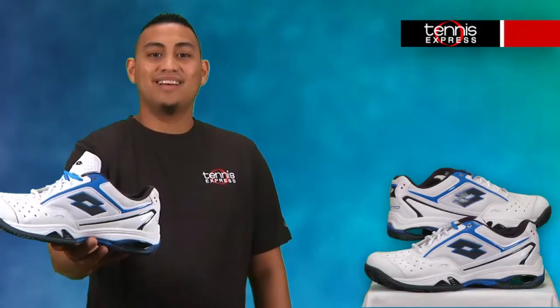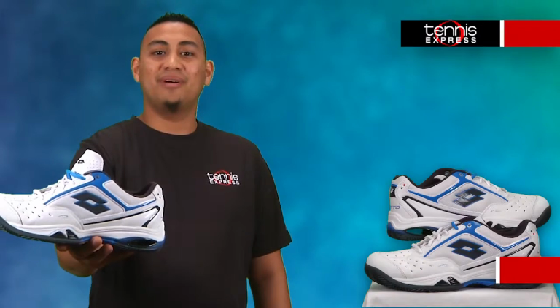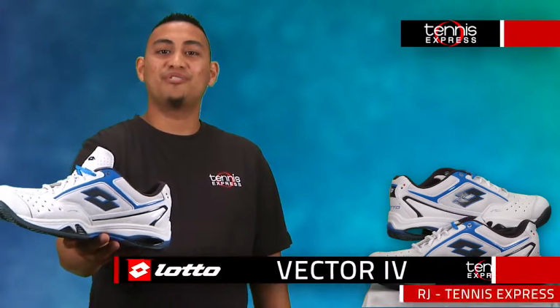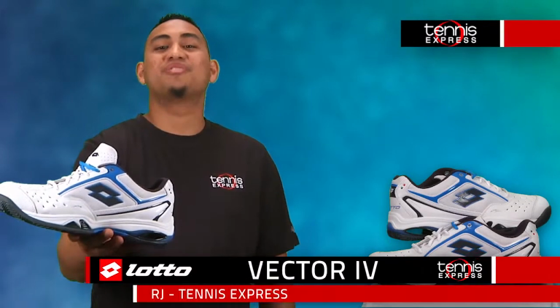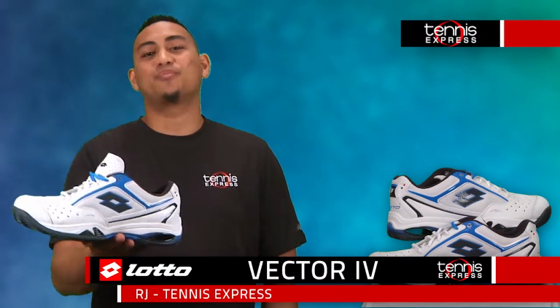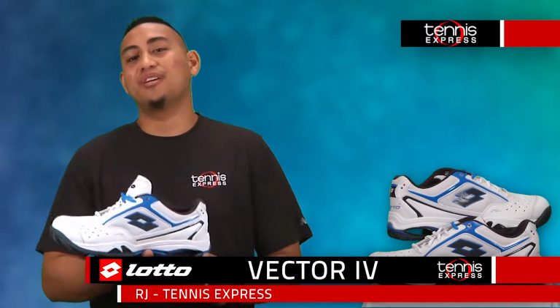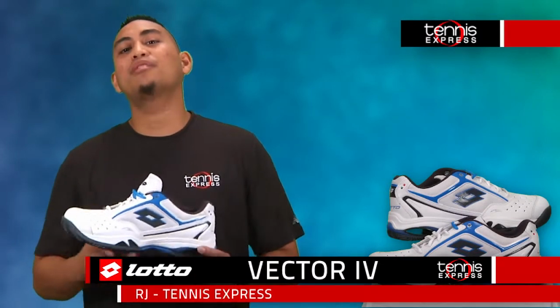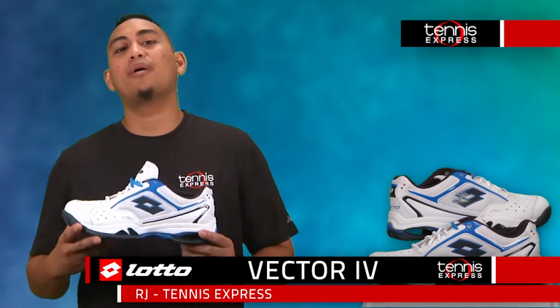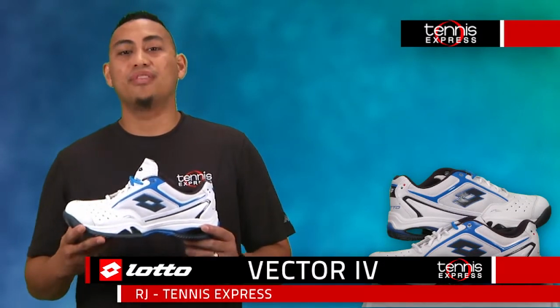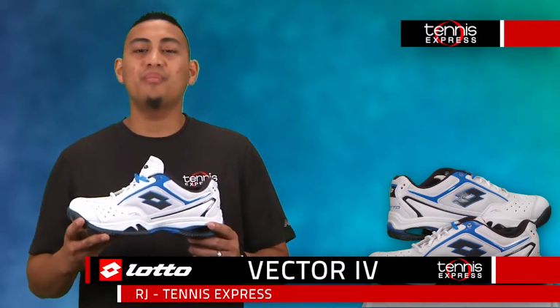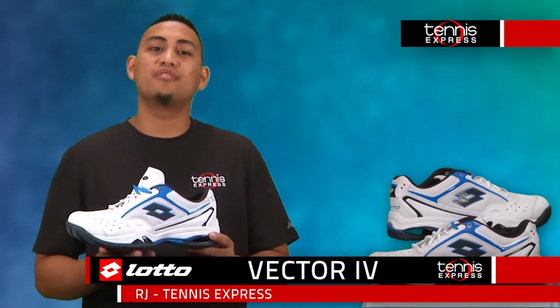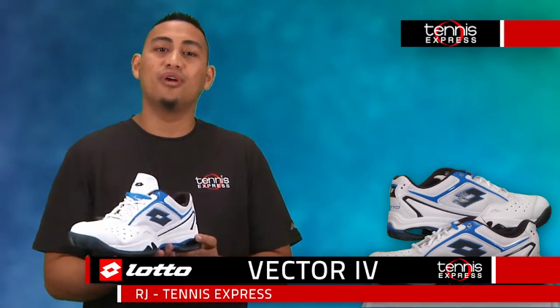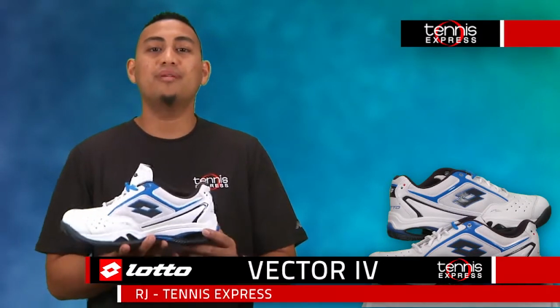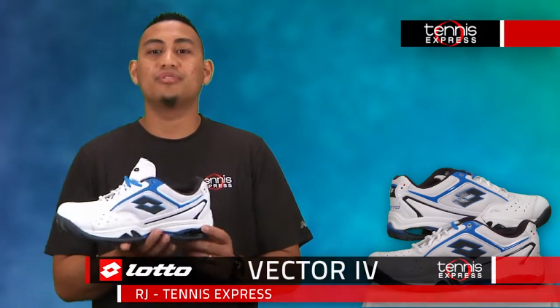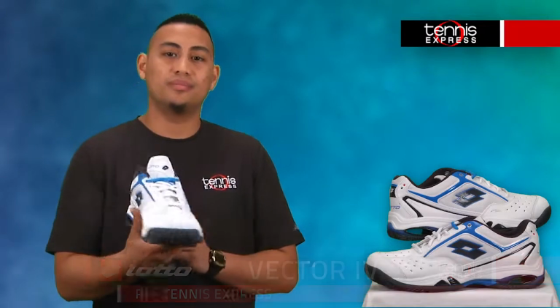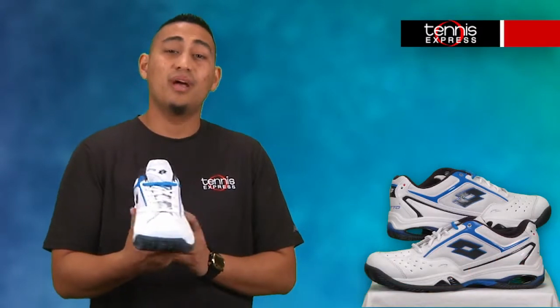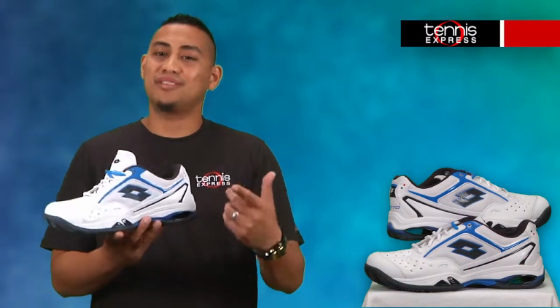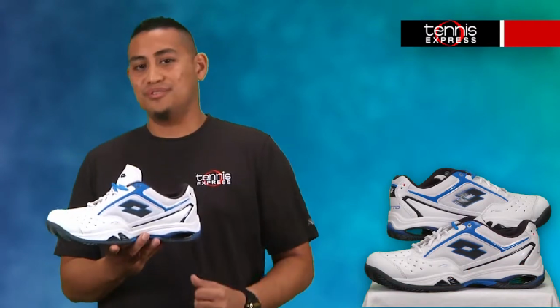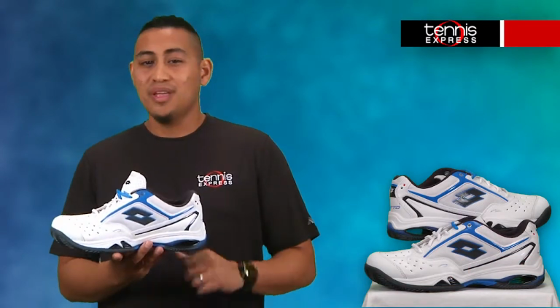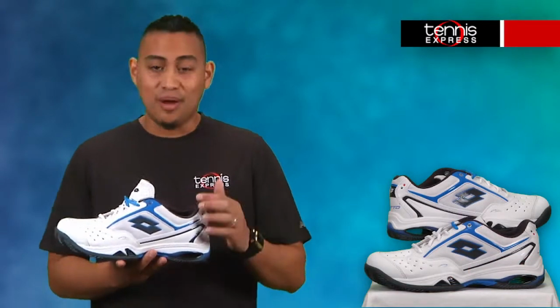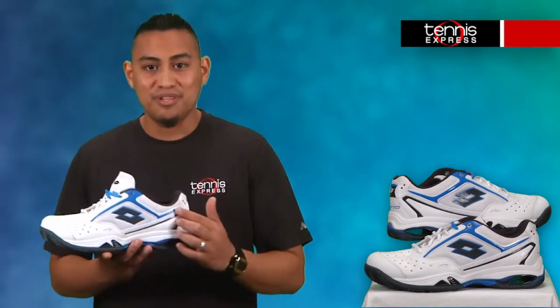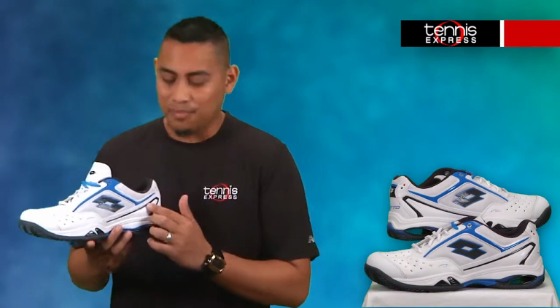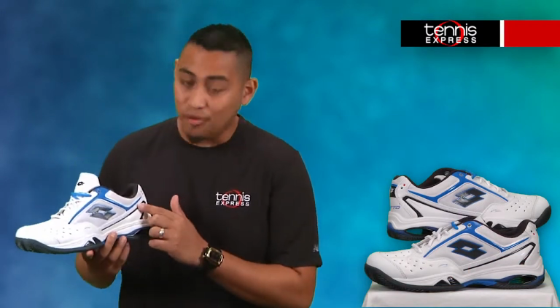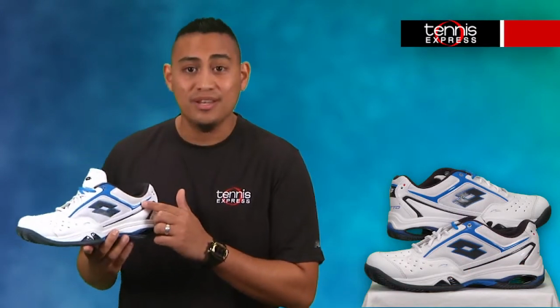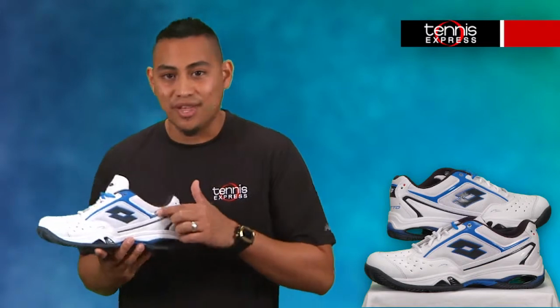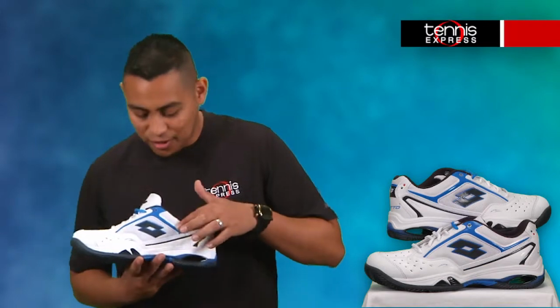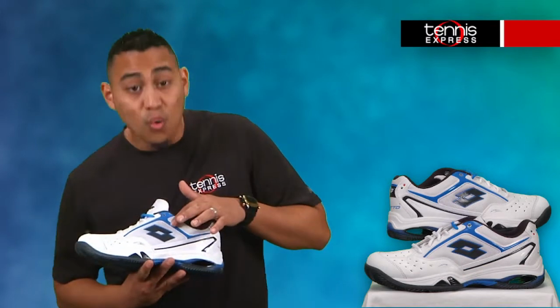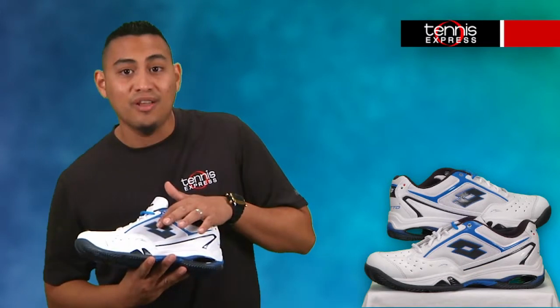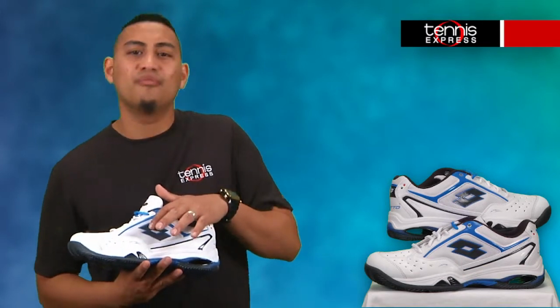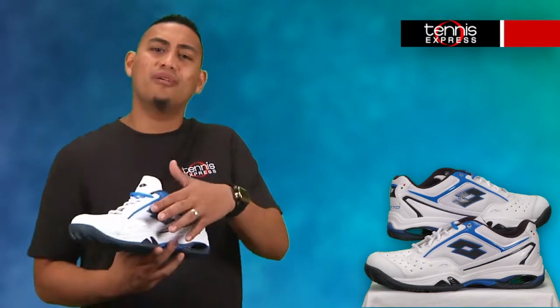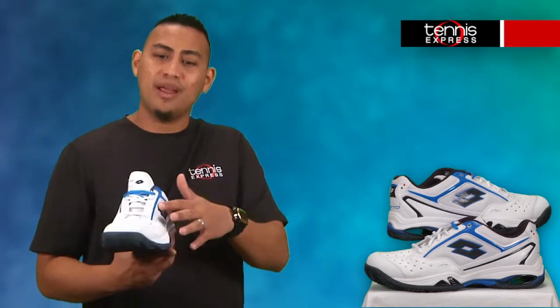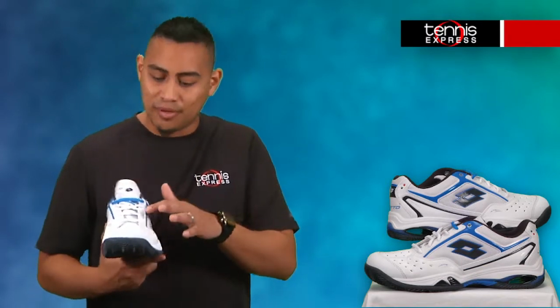Hi, my name is RJ from Tennis Express and I'm here to talk about the Lotto Men's Vector 4 in white and blue astir. Now let's get into the shoe. The upper is made up of perforated synthetic leather with nylon, providing comfort and breathability.